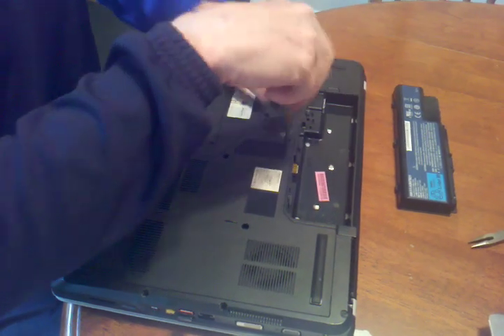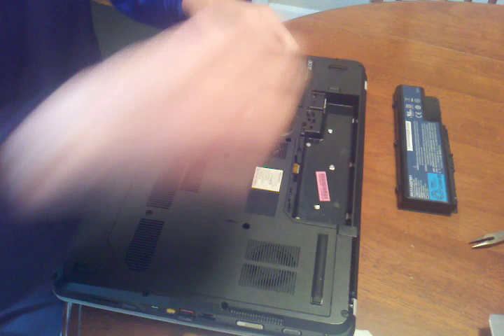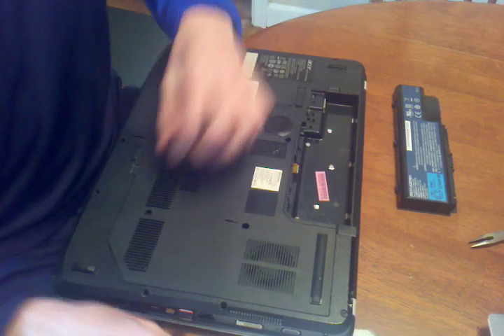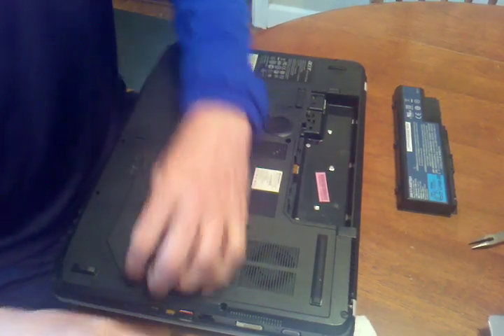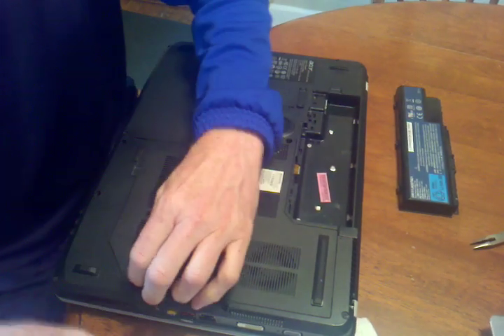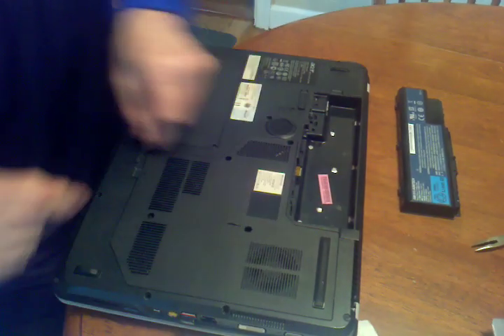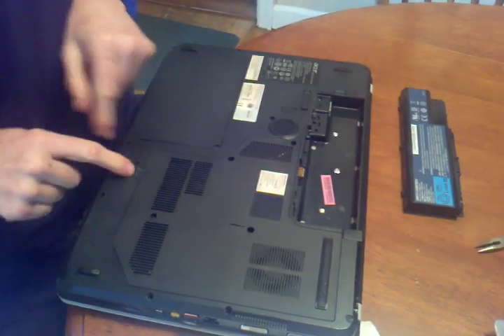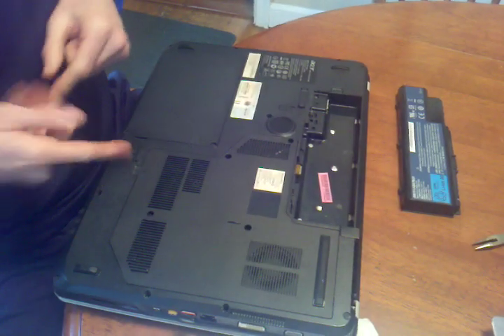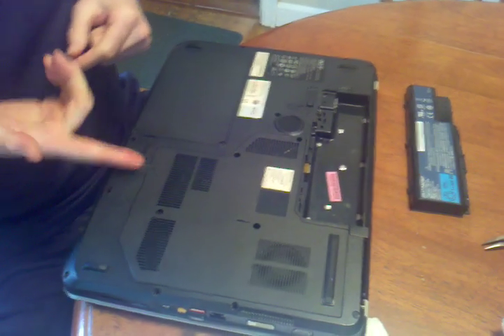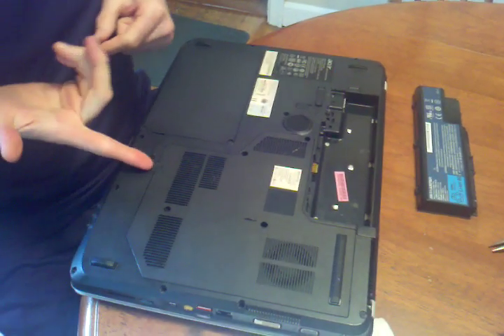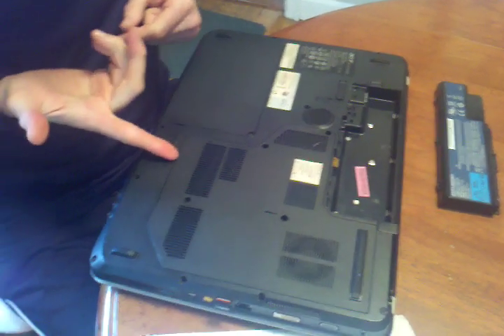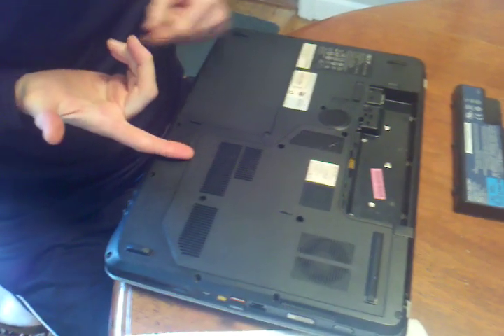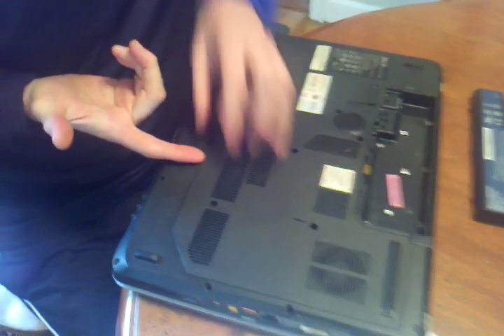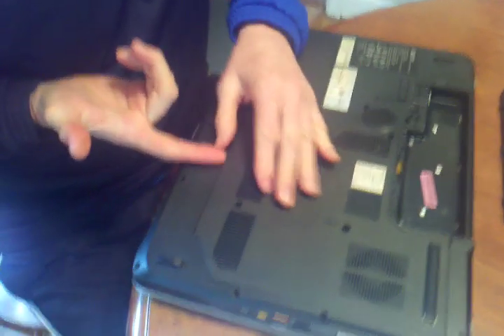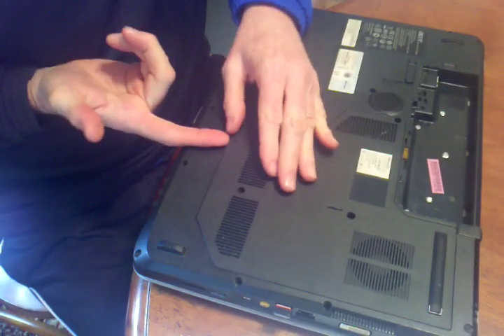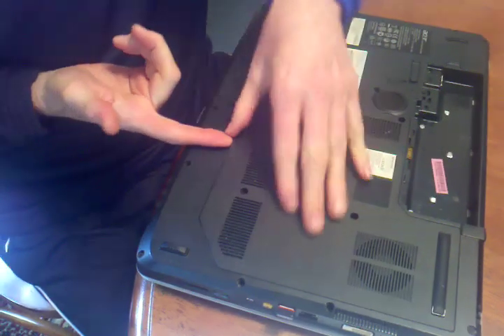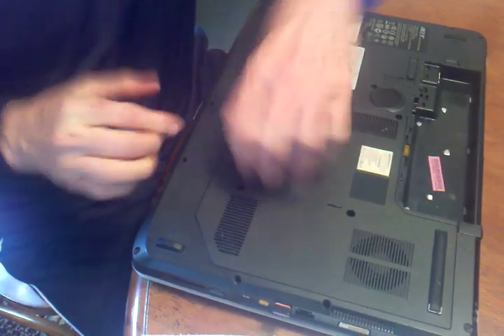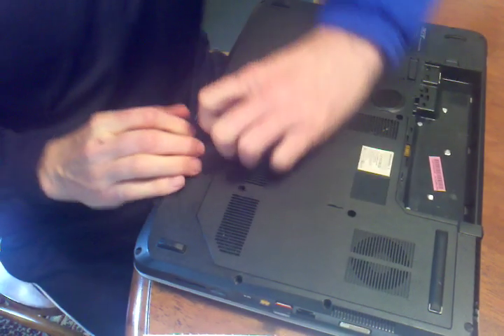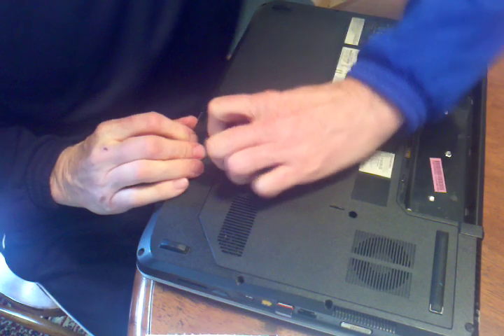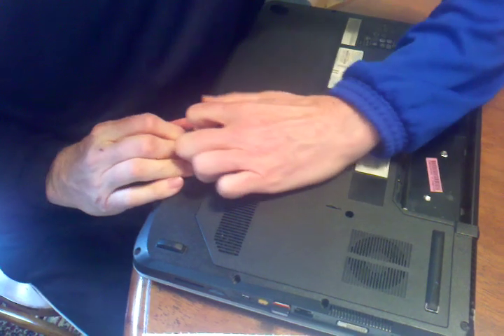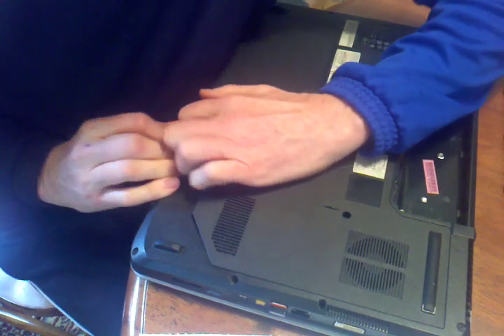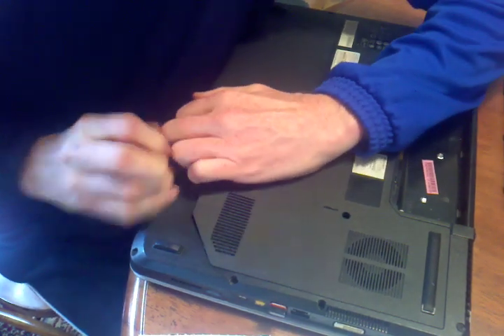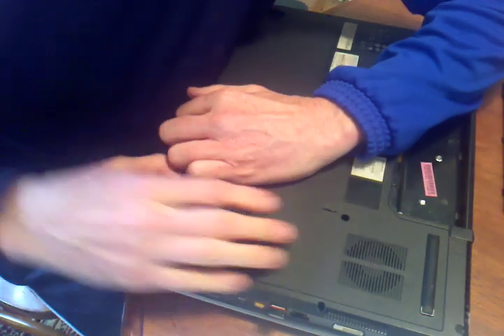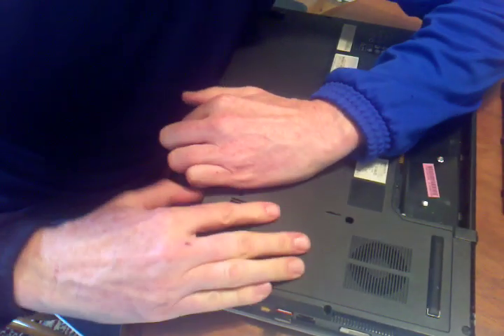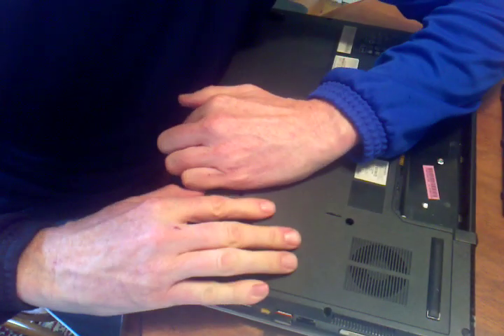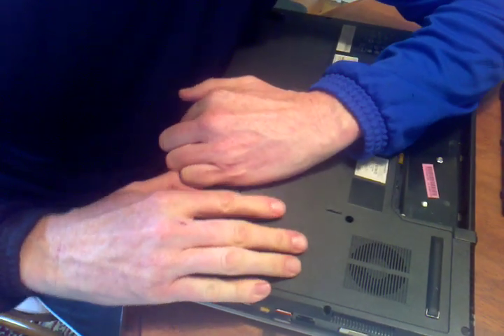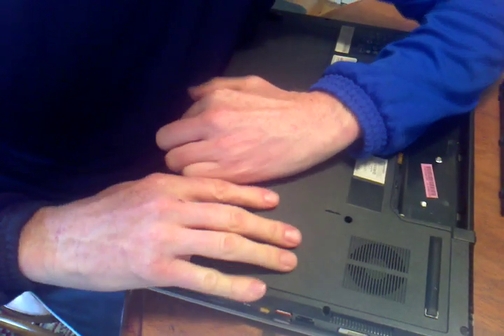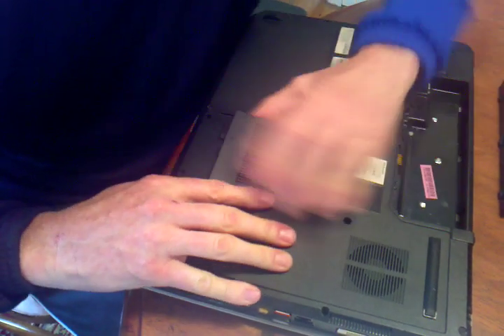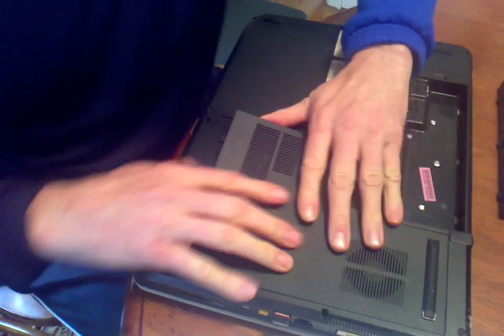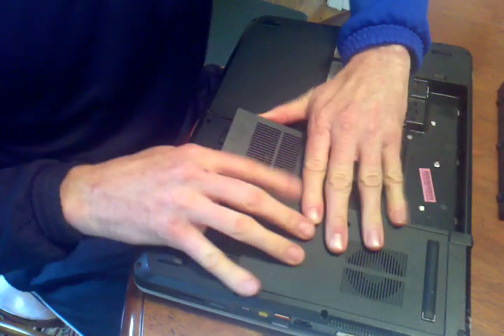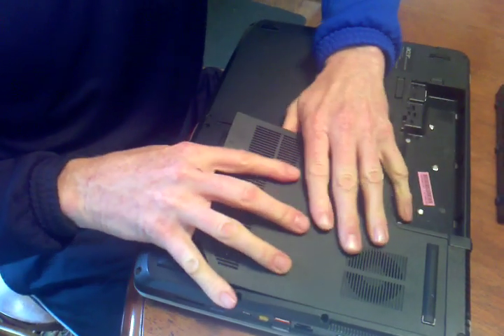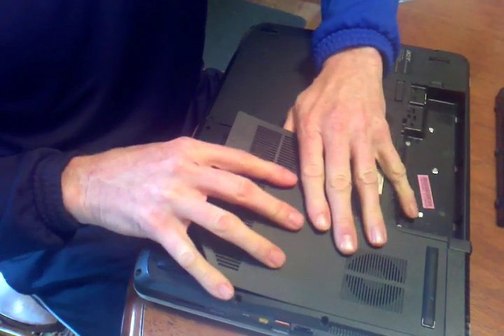This card that you're getting has a little latch right here. It kind of snaps in. As long as you got those screws undone it will snap out.